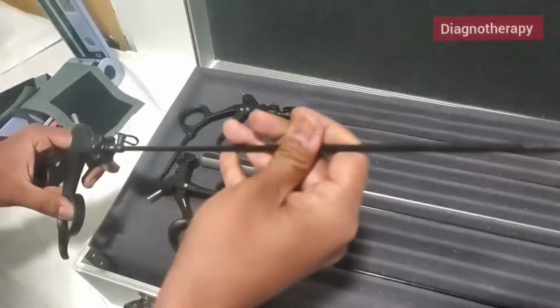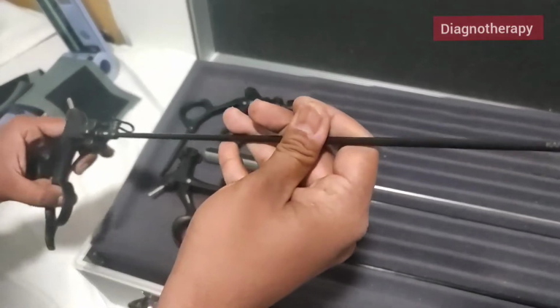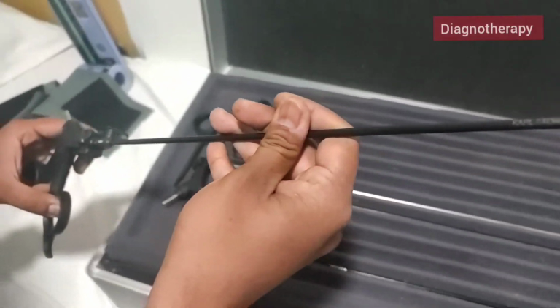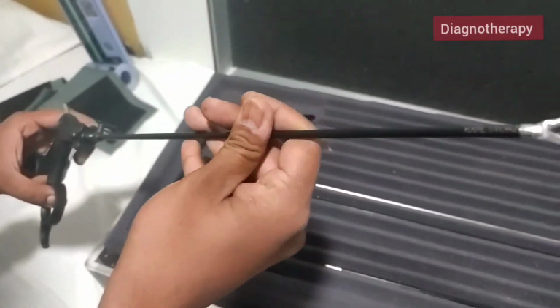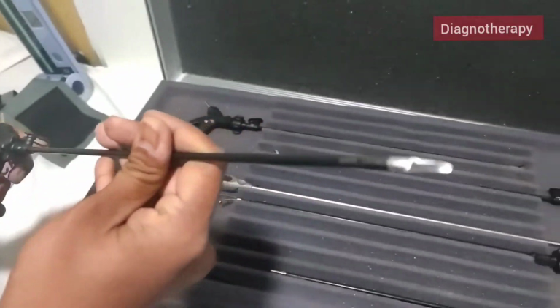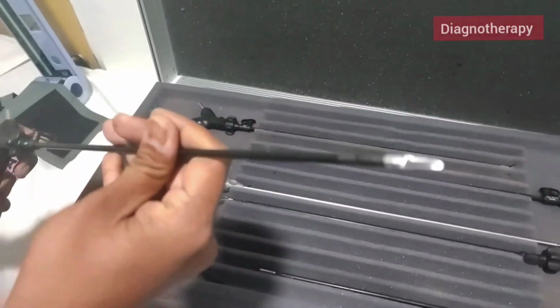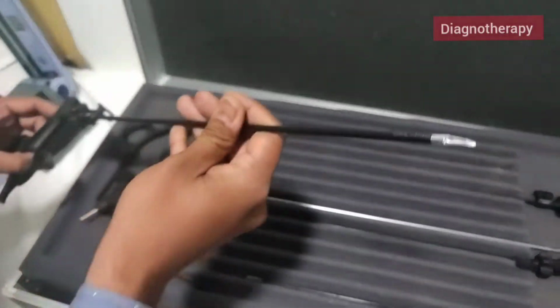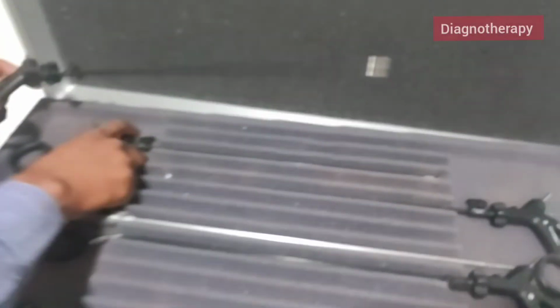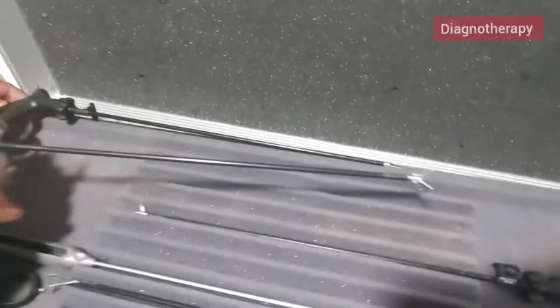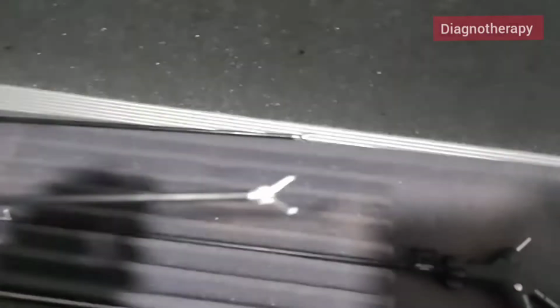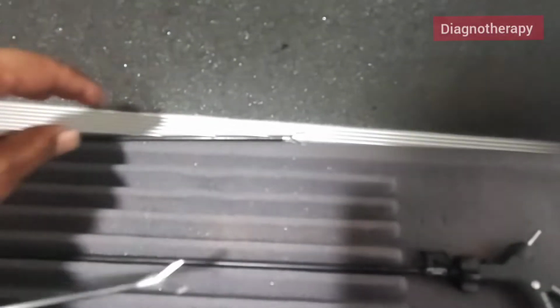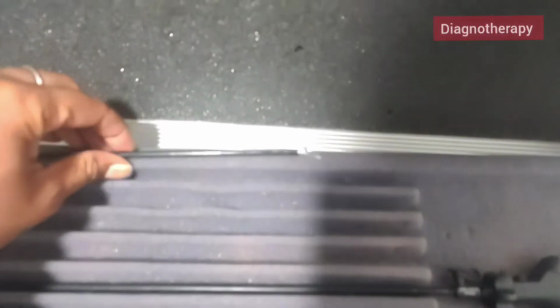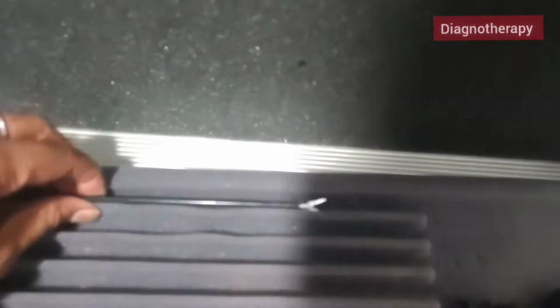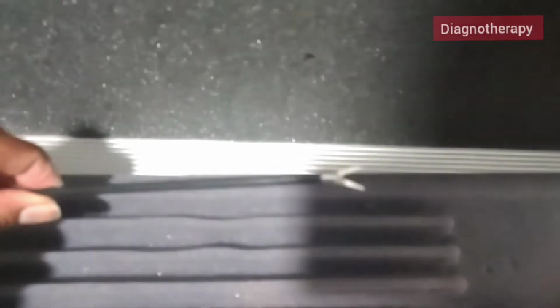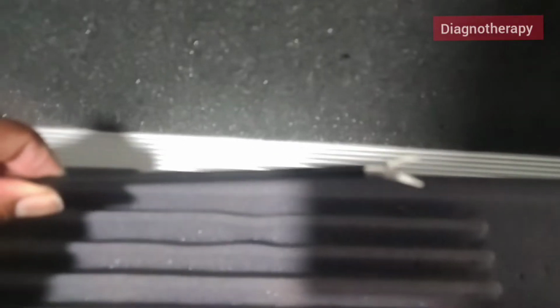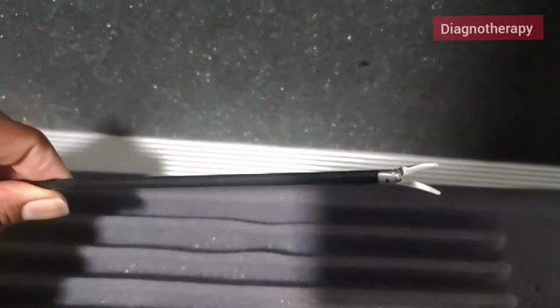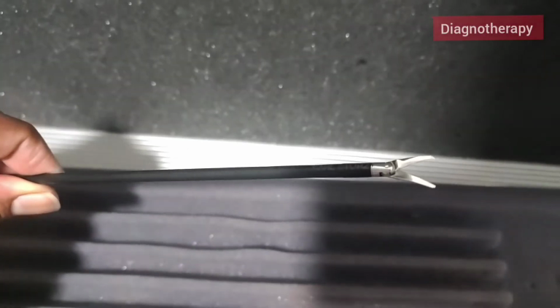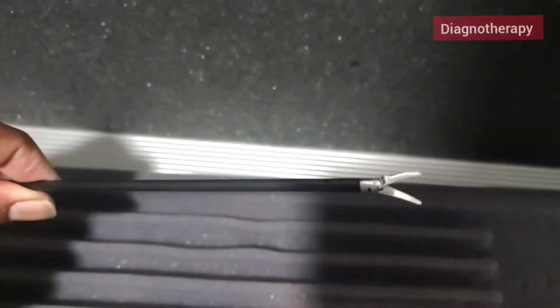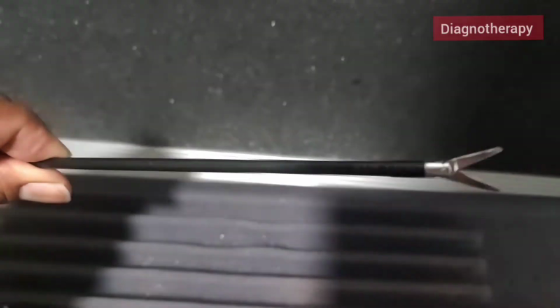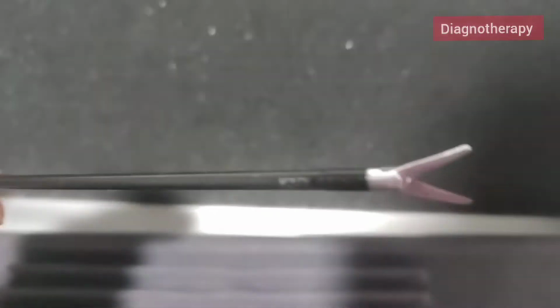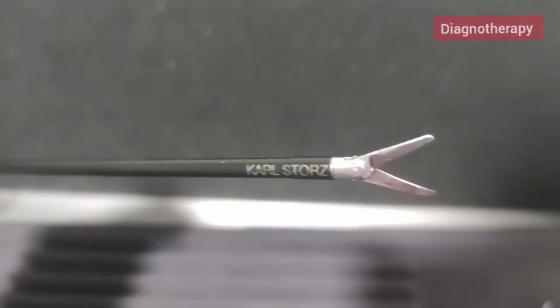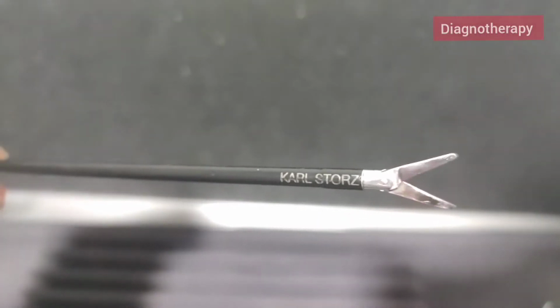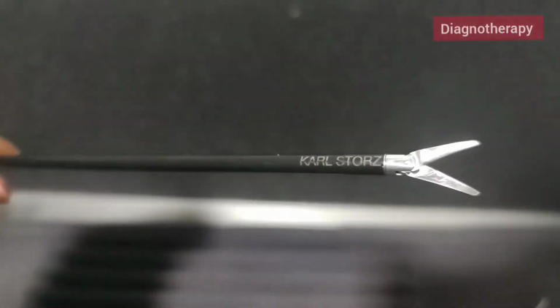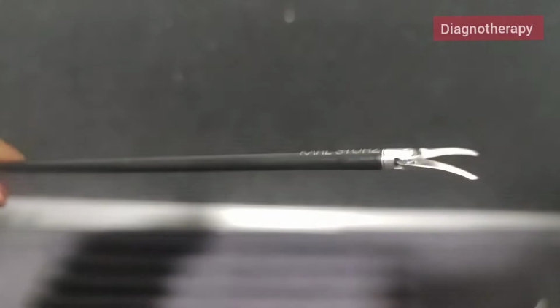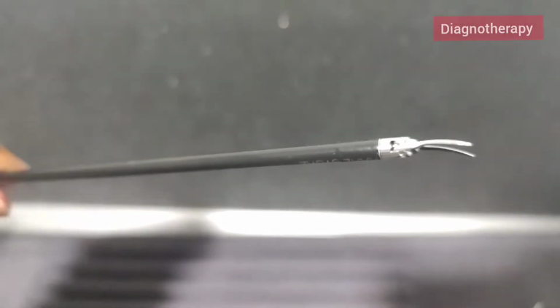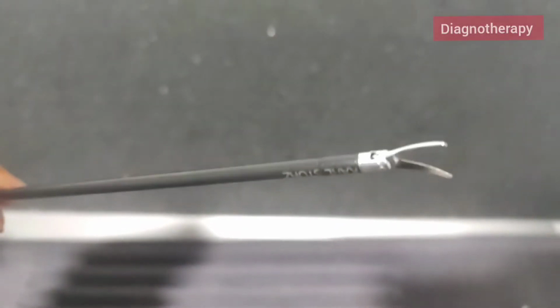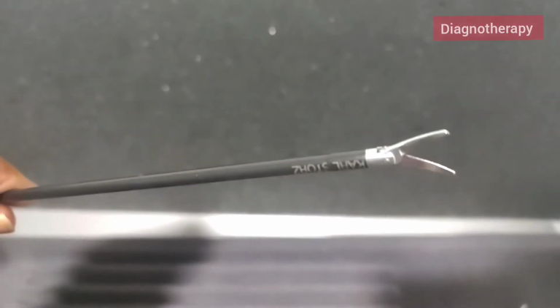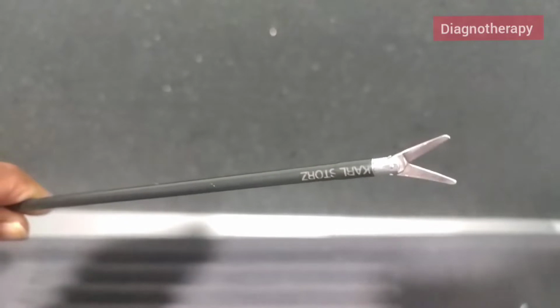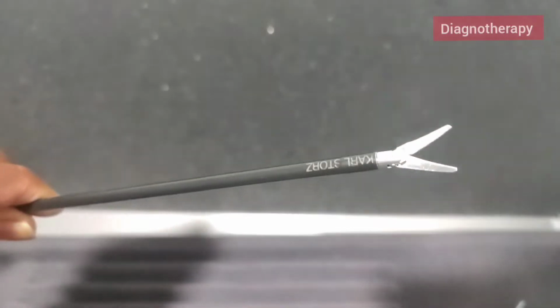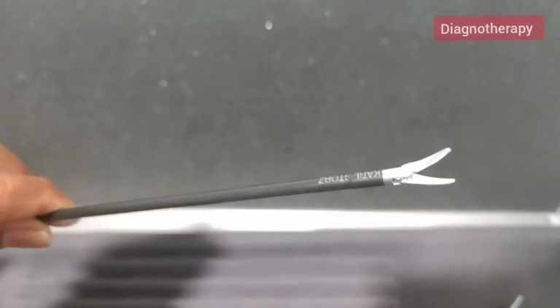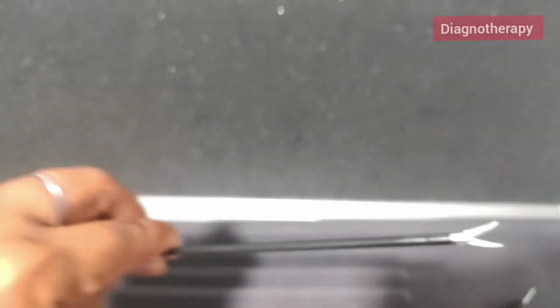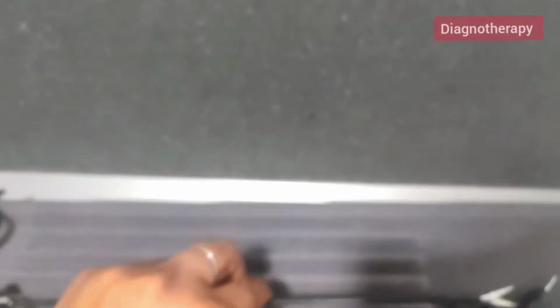The first one is the laparoscopic scissor. This is a scissor used in laparoscopy. You can see the front end — it's very fine and there is a scissor end on the front.